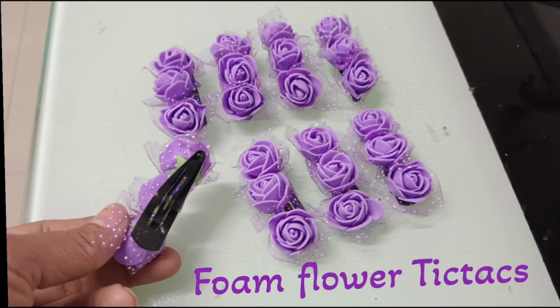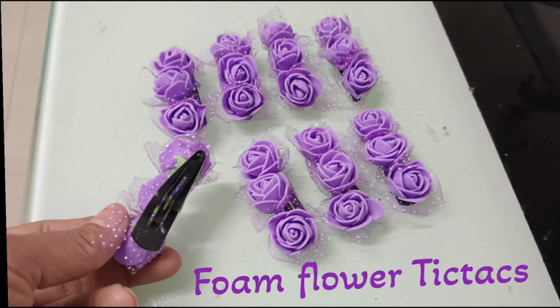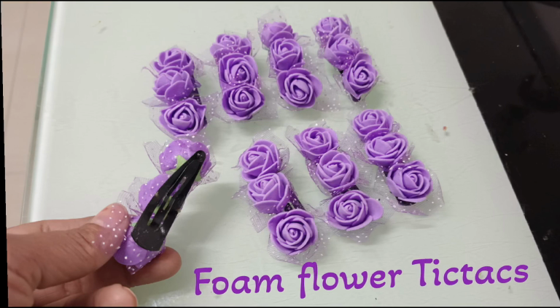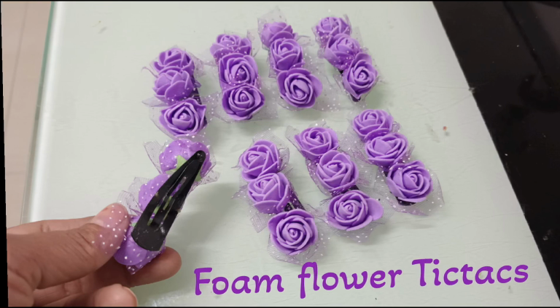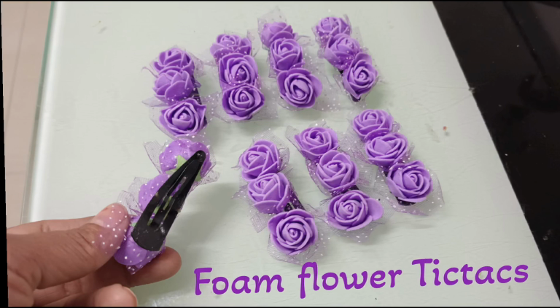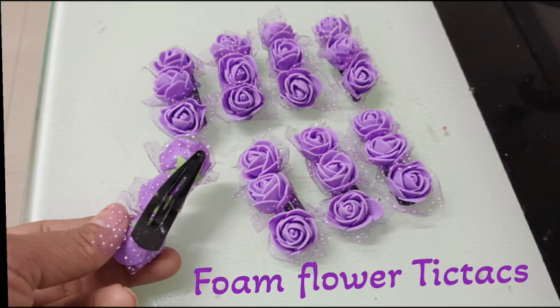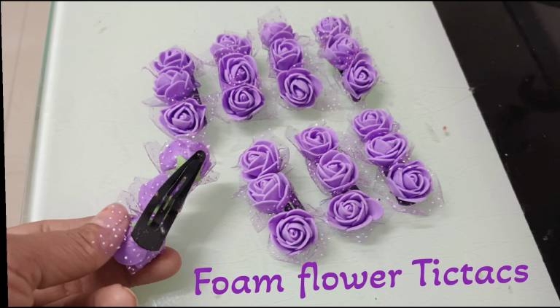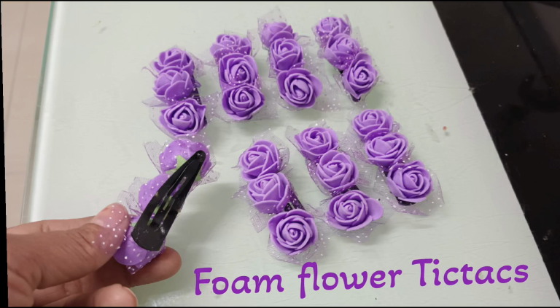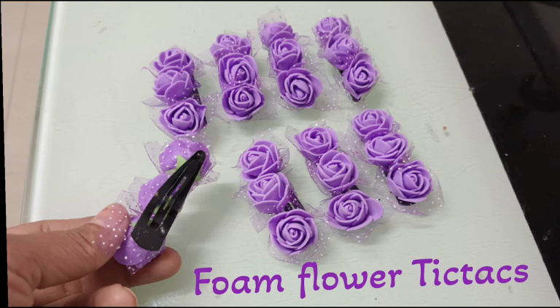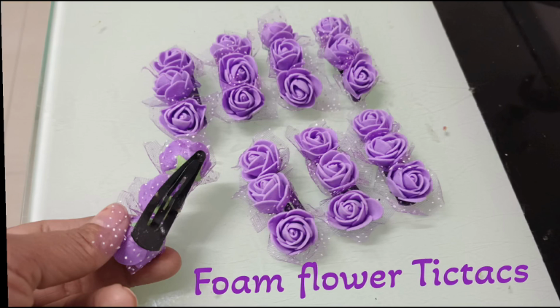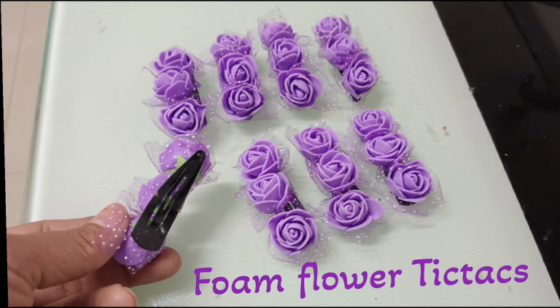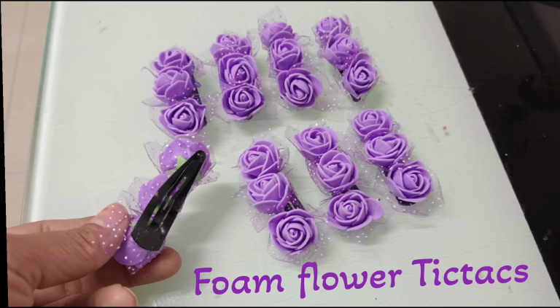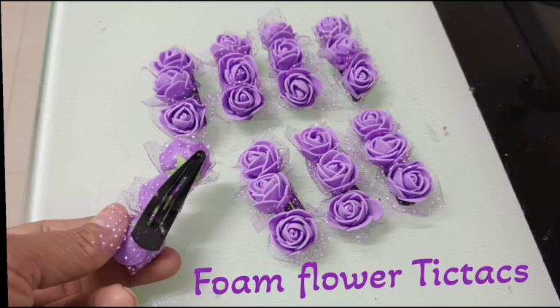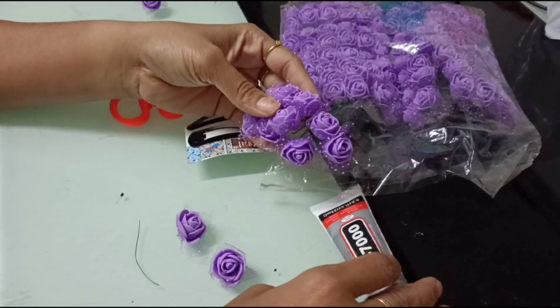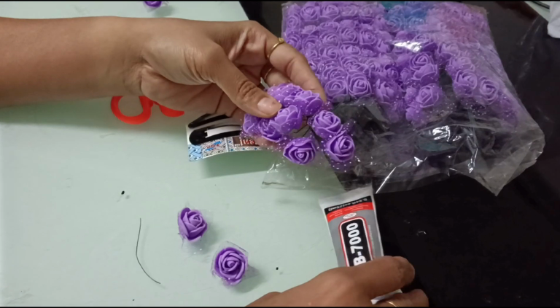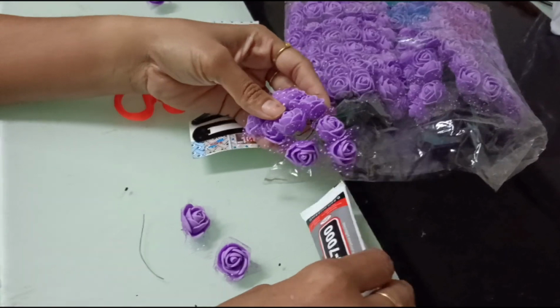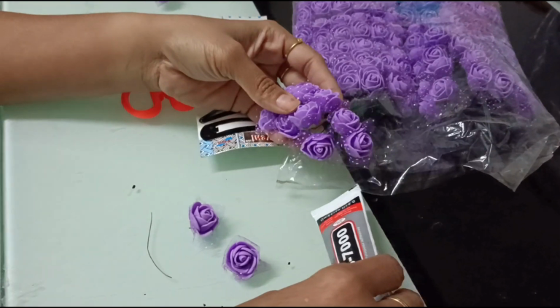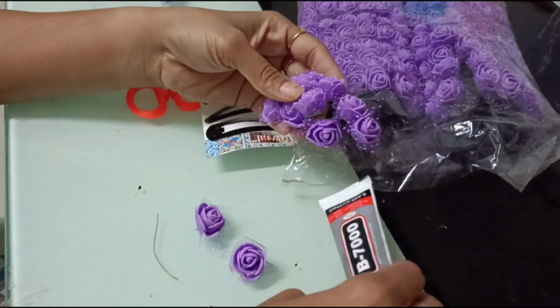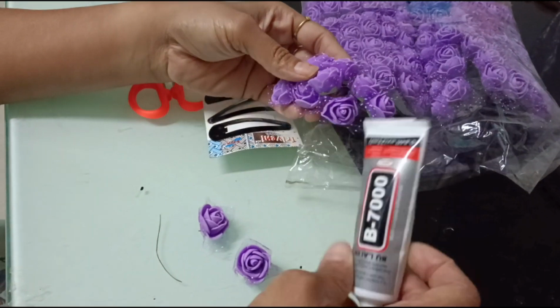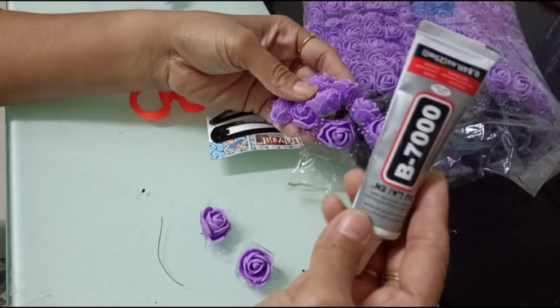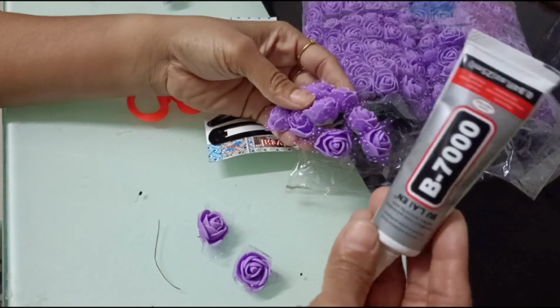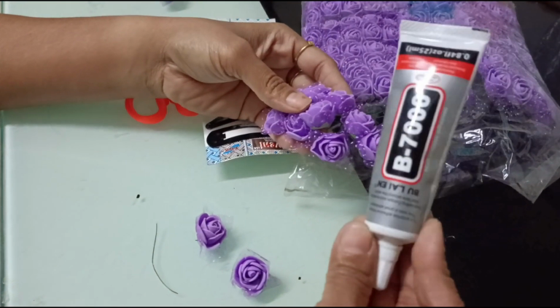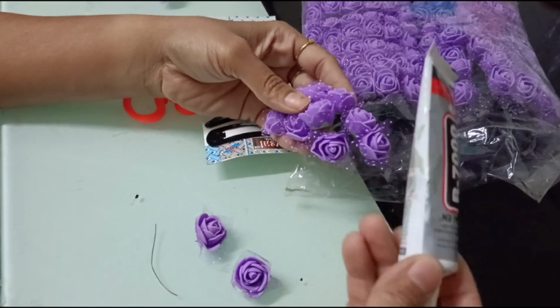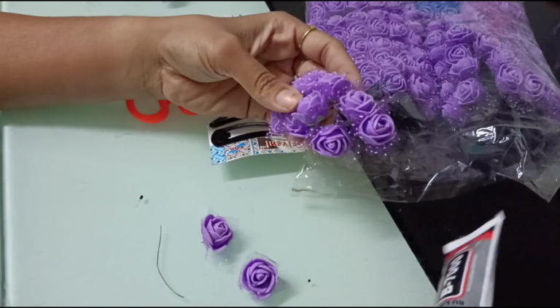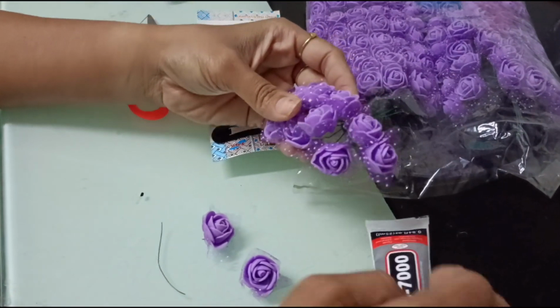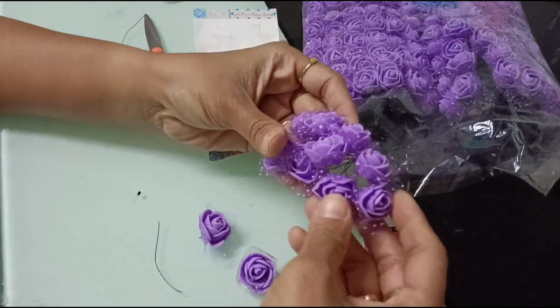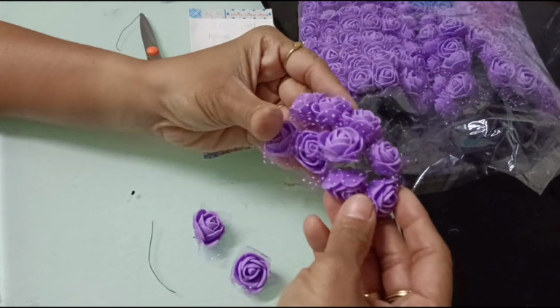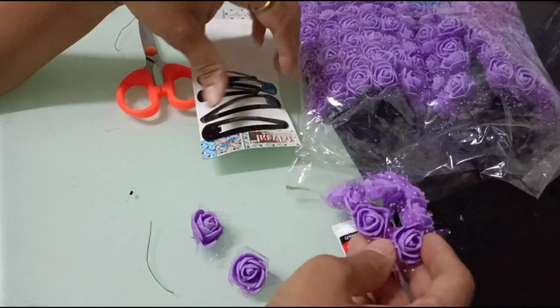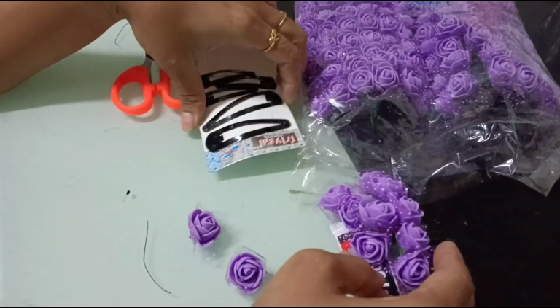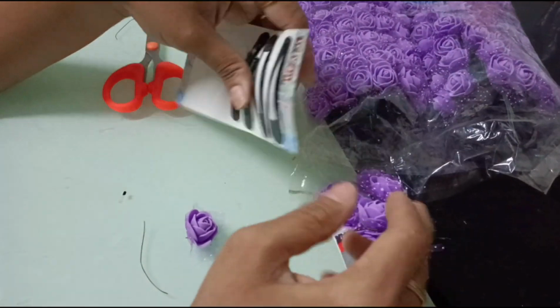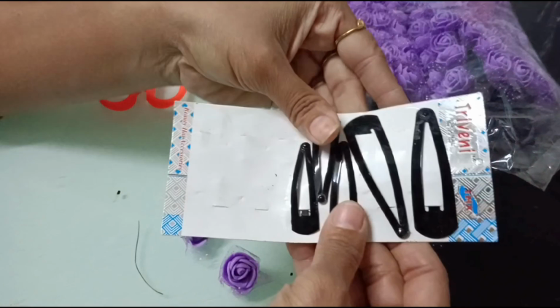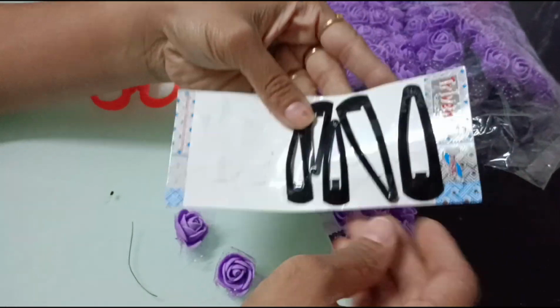Hello all, welcome back to our channel. Today in this video we will be making very simple tic-tac clips using these flowers and this glue for small kids.